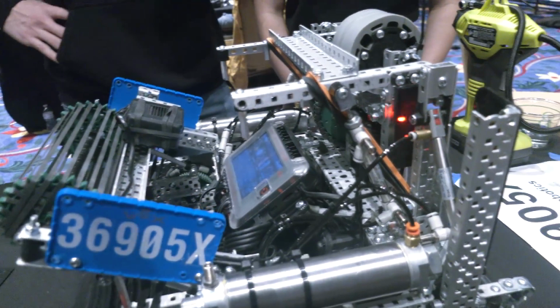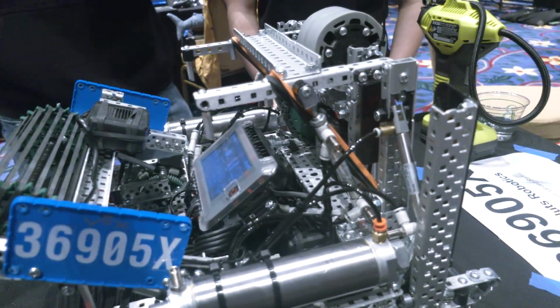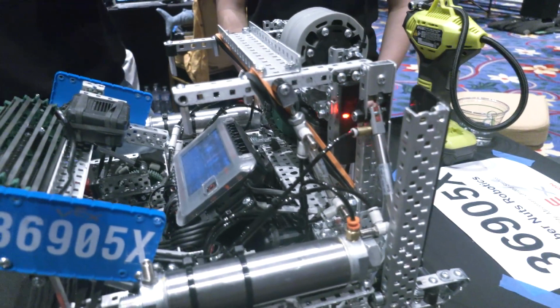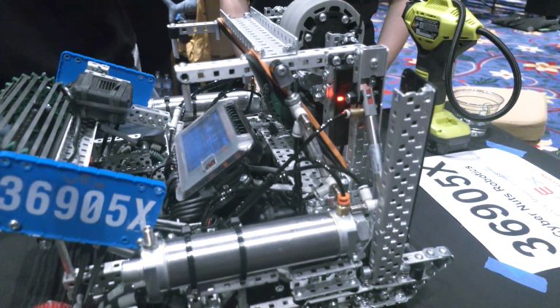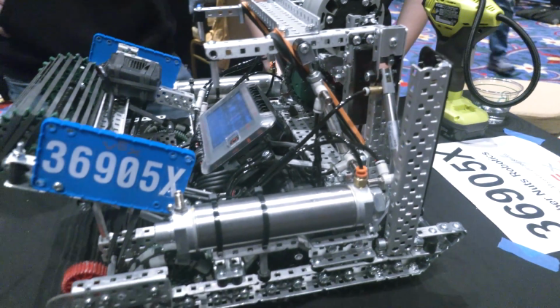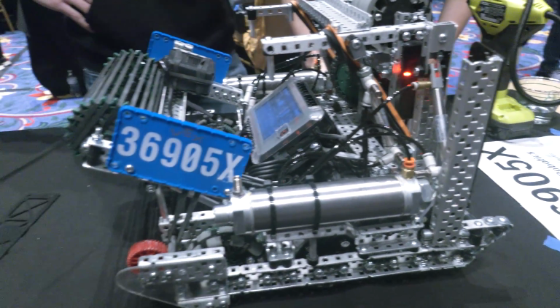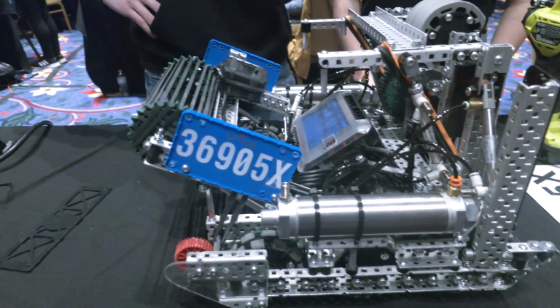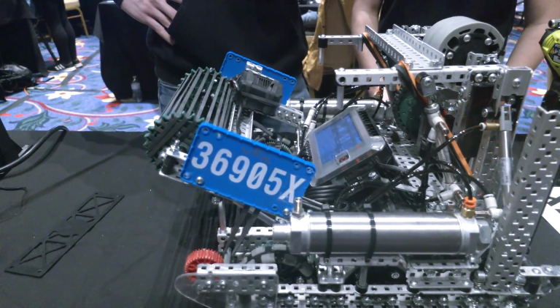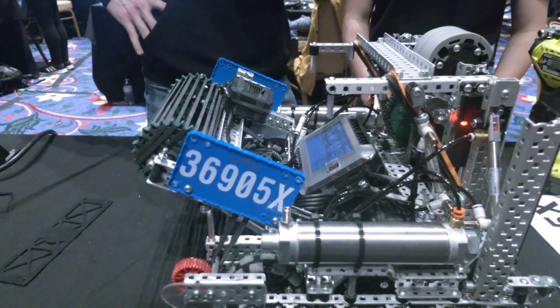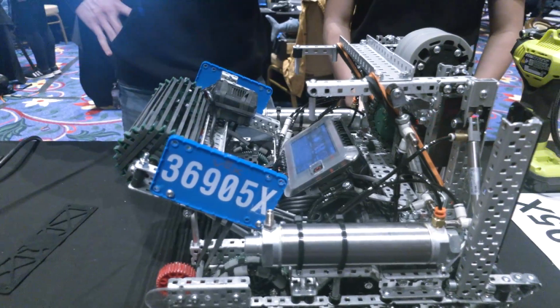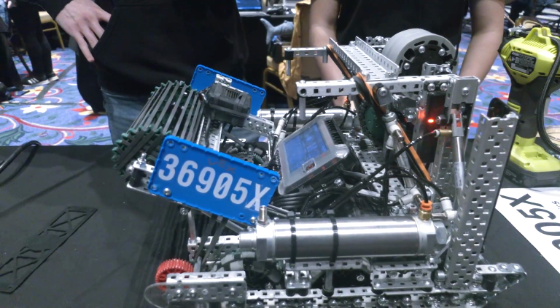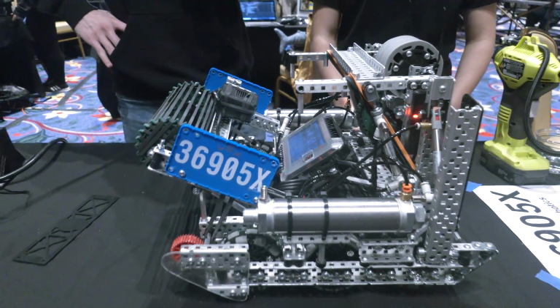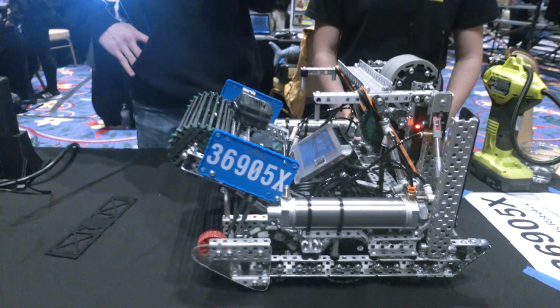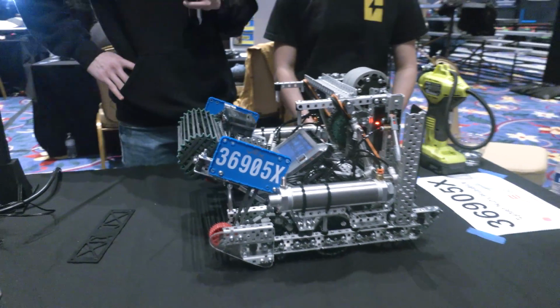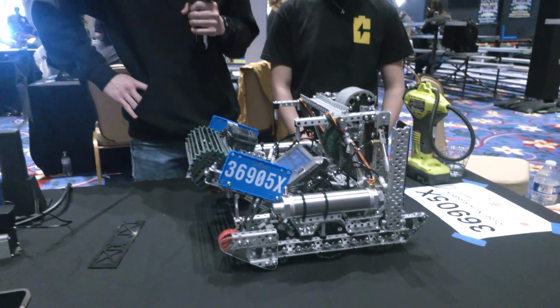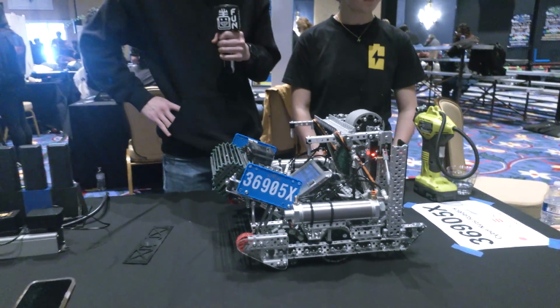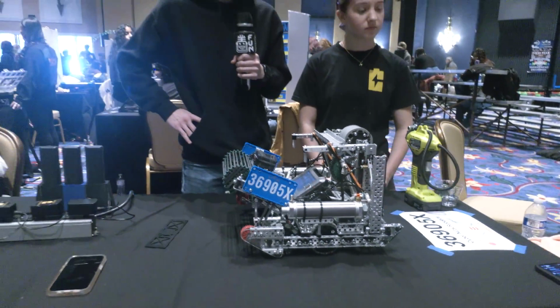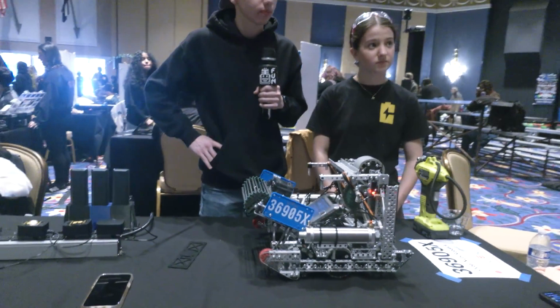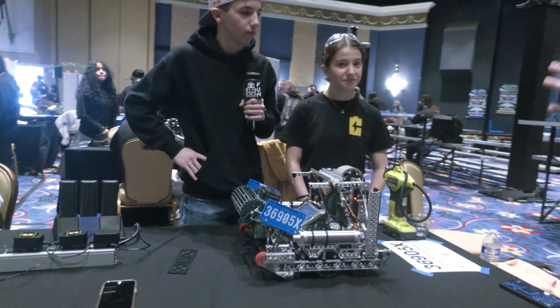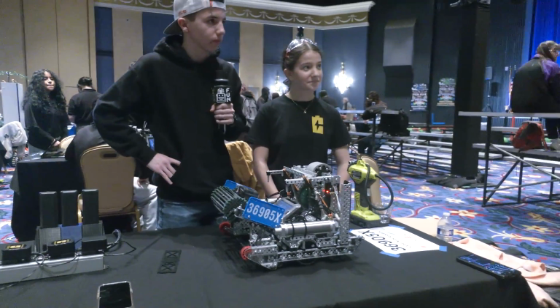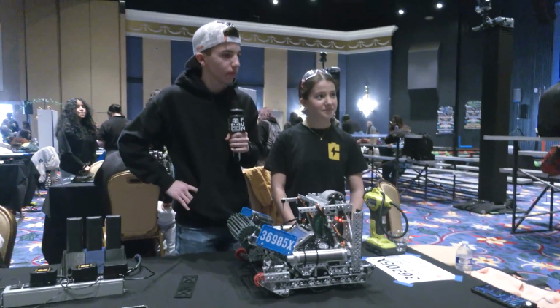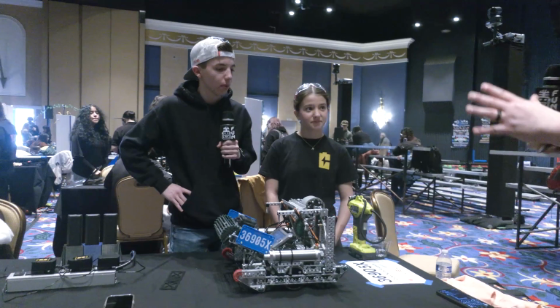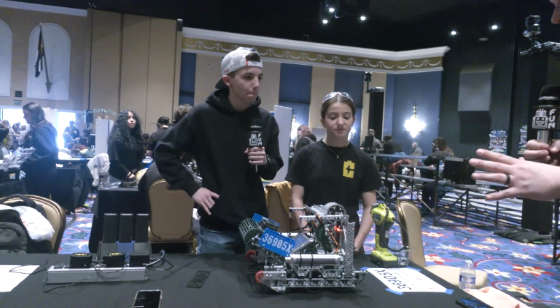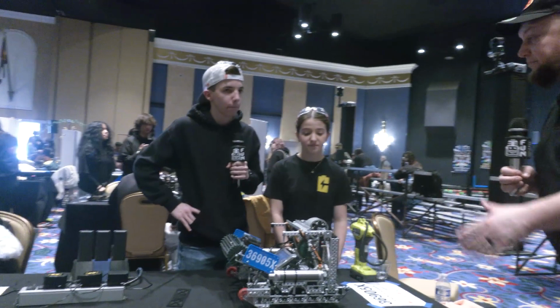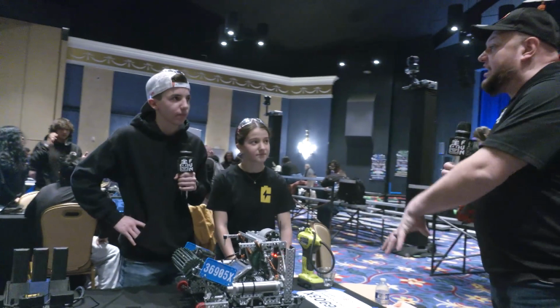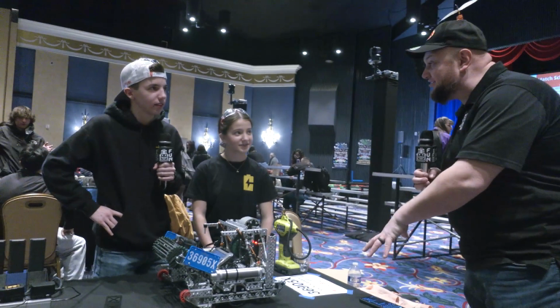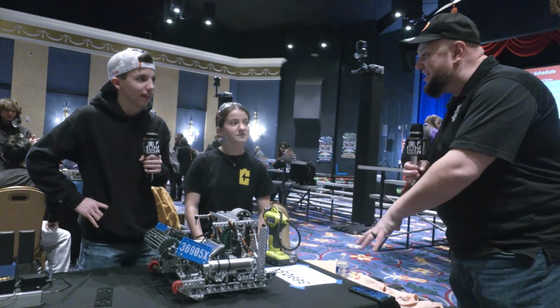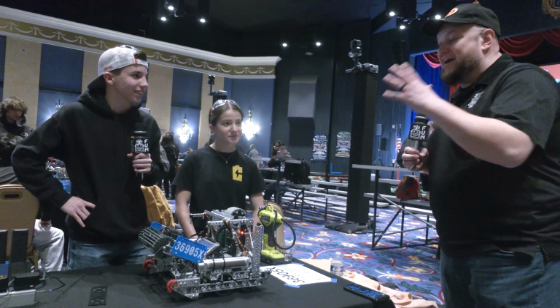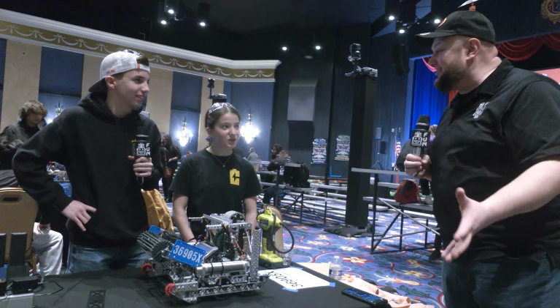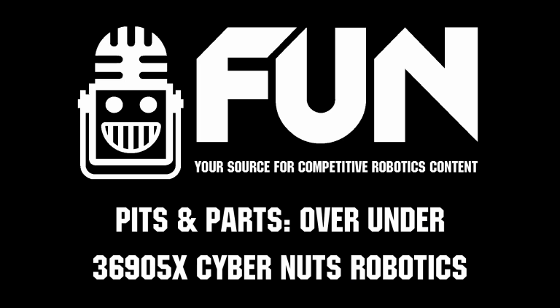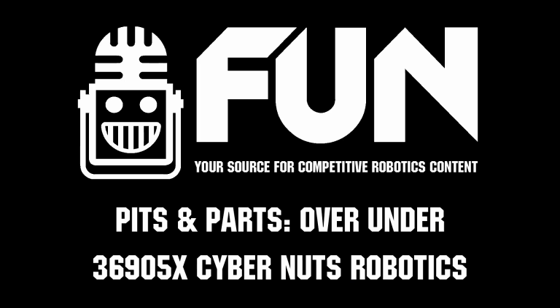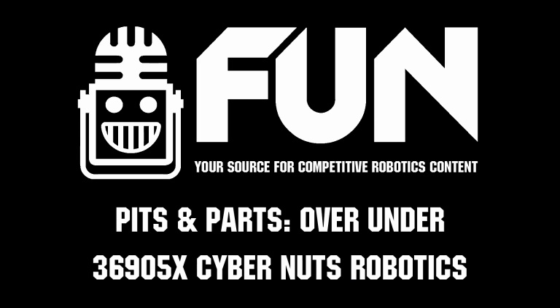Well, we're looking forward to seeing how this performance takes shape. Cyber Nux Robotics, once again — thanks for telling us more about your team and your robot. Best of luck at this signature event. Thank you, can't wait to see how you do. Thanks a lot for telling us about the team.